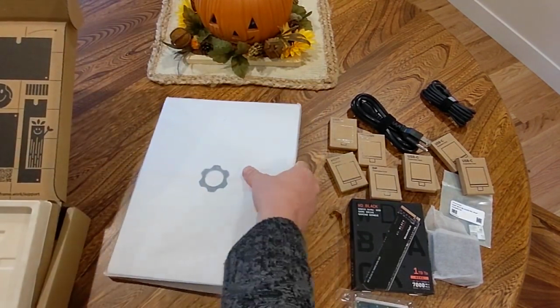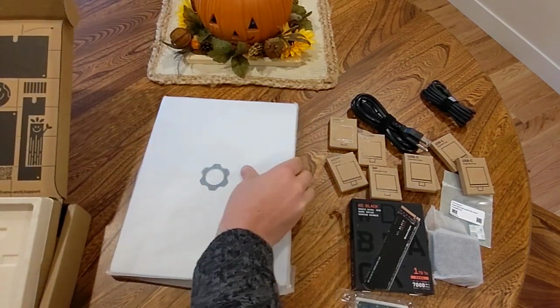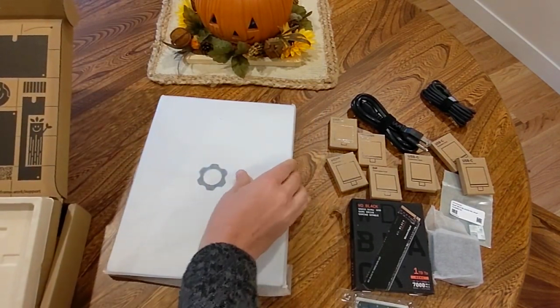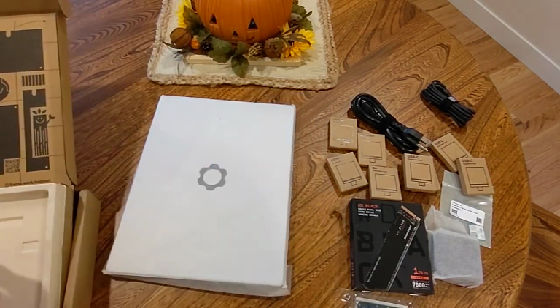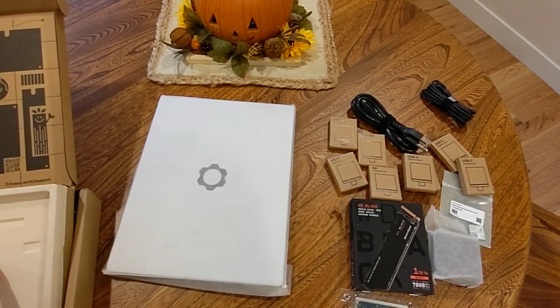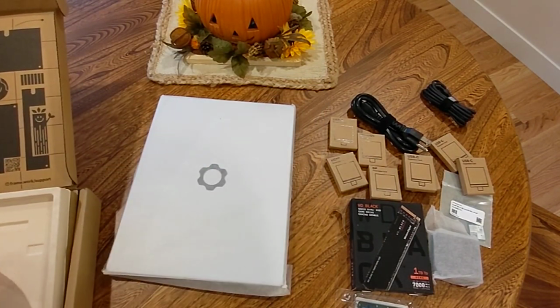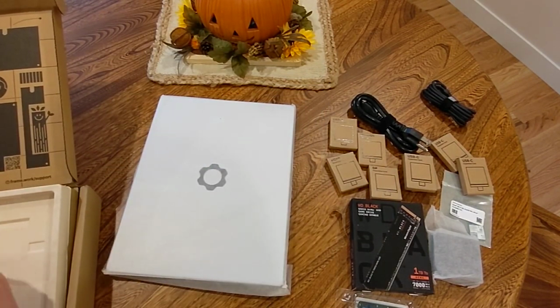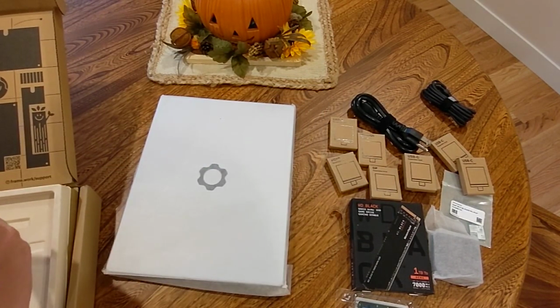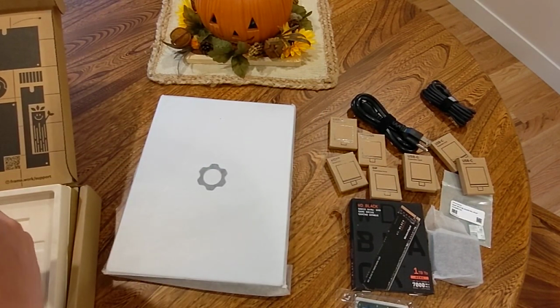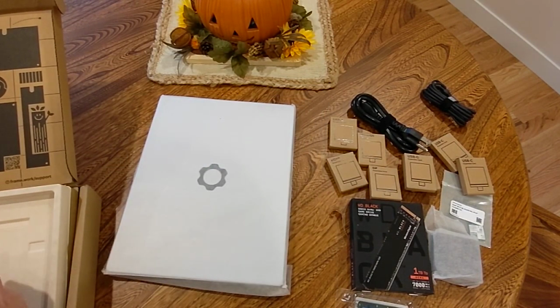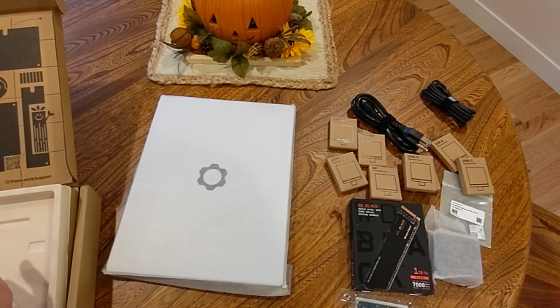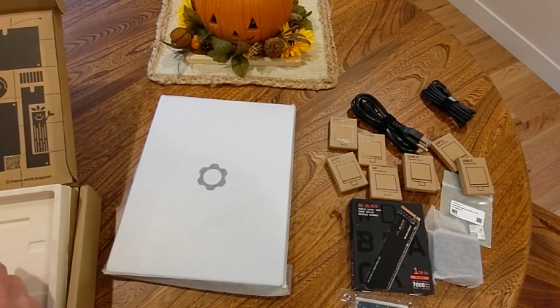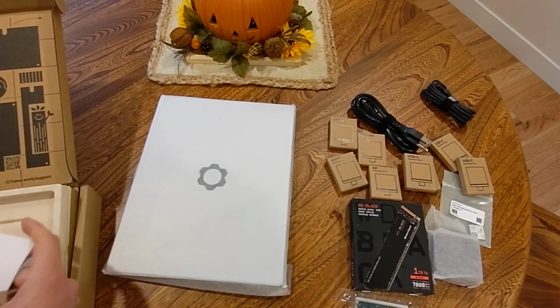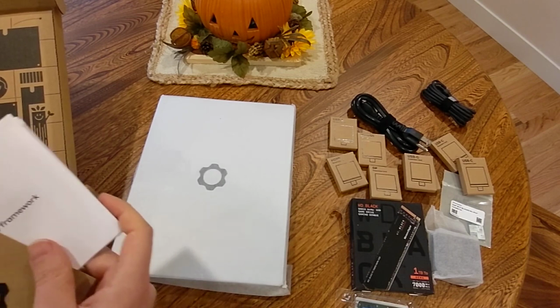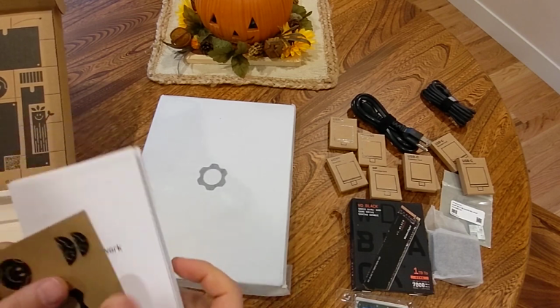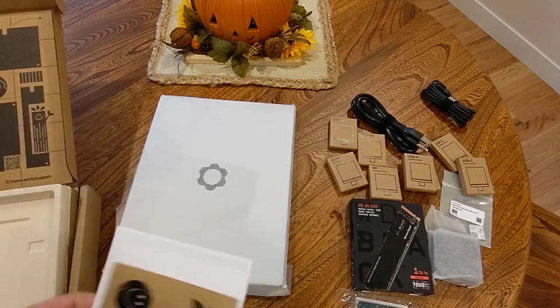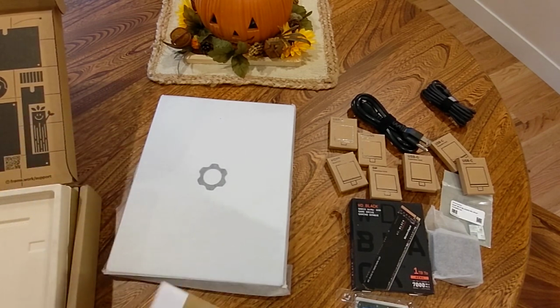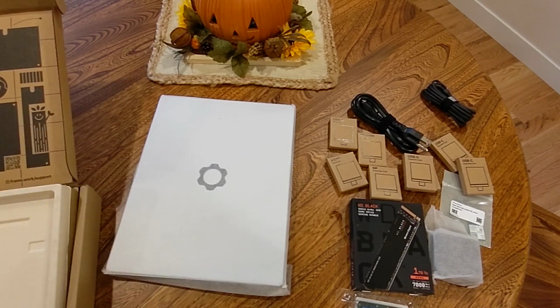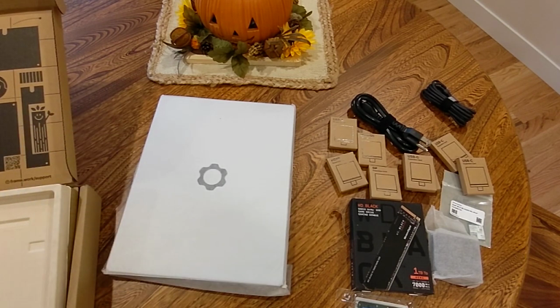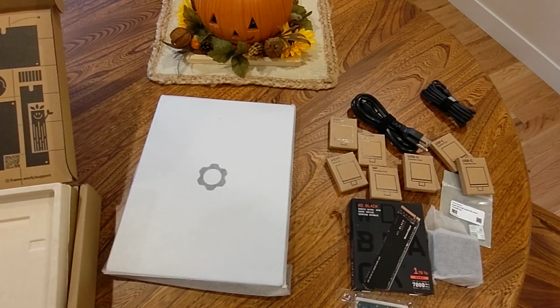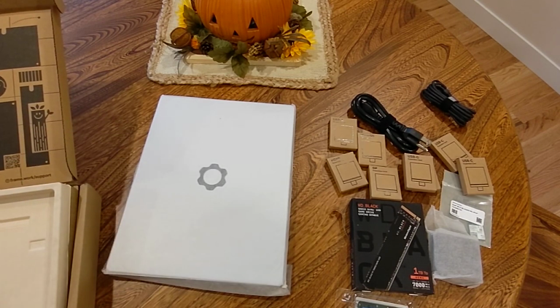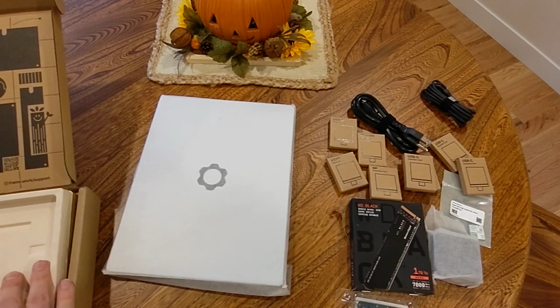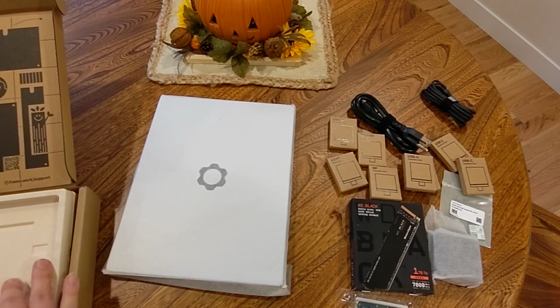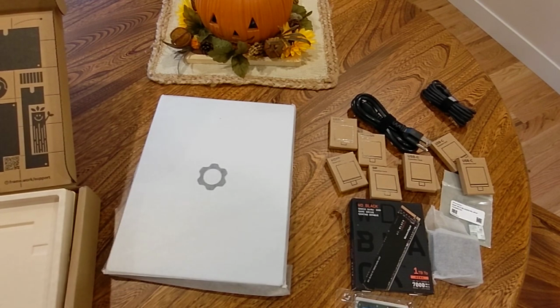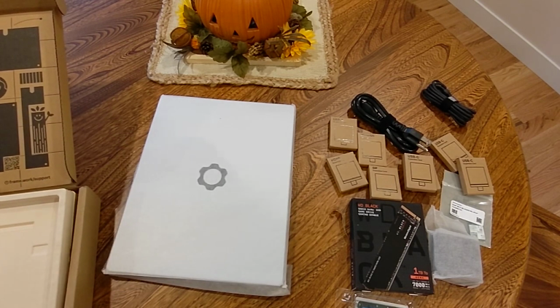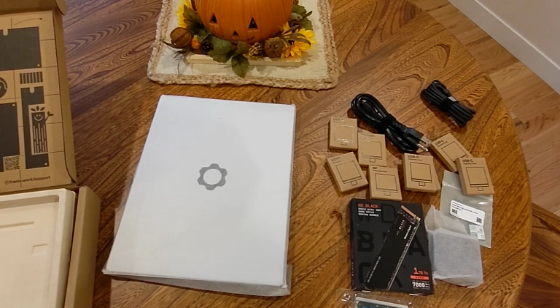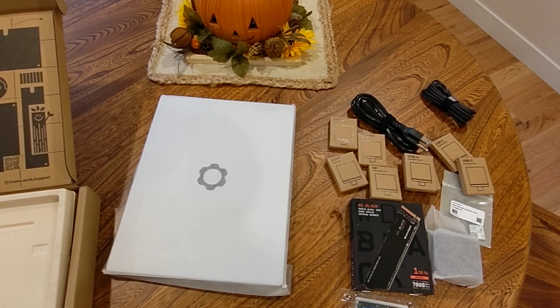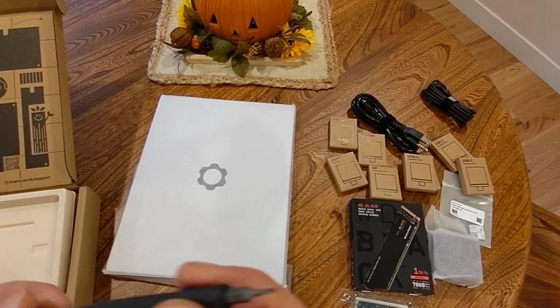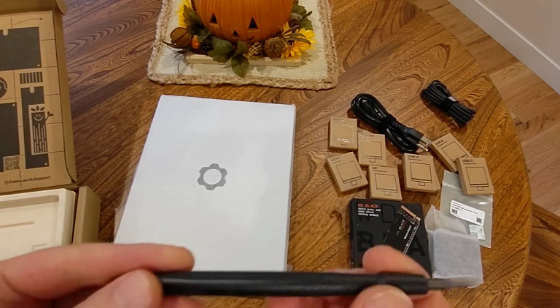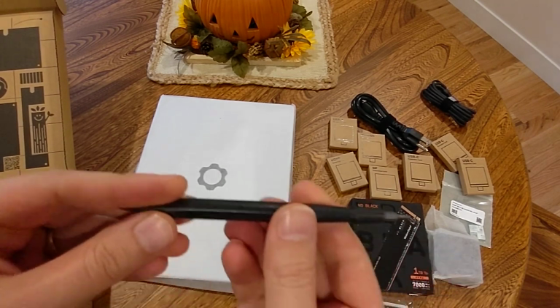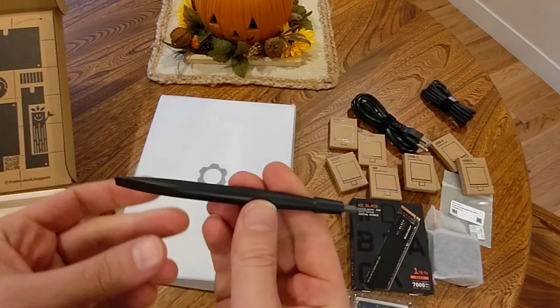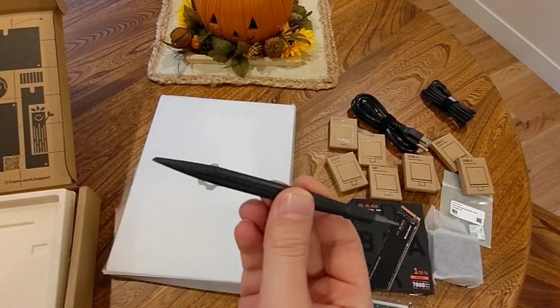There's the laptop, some kind of instructions, and the handy-dandy screwdriver.